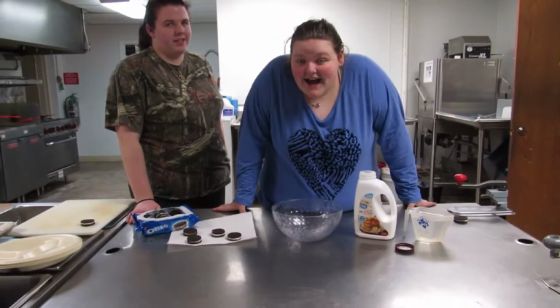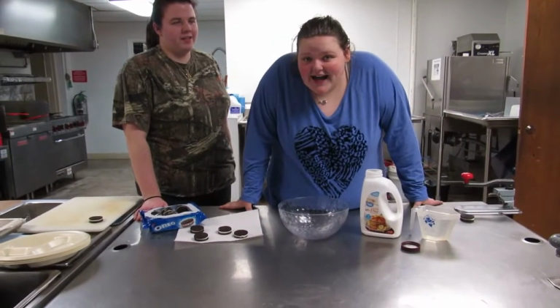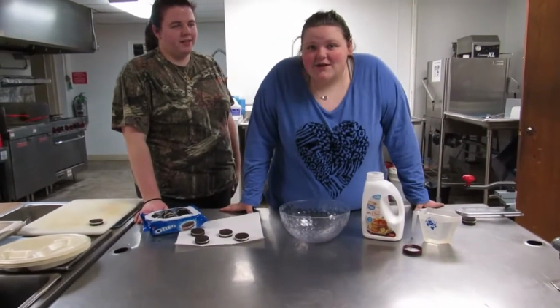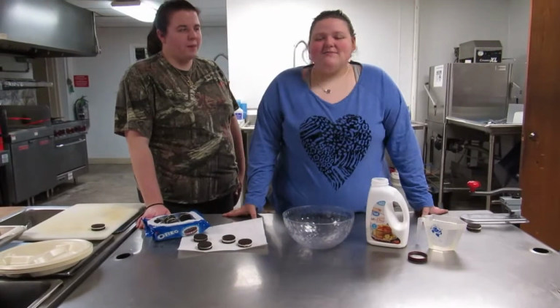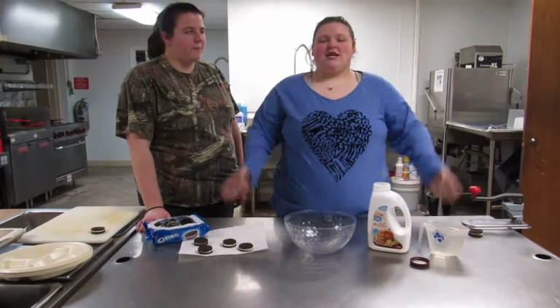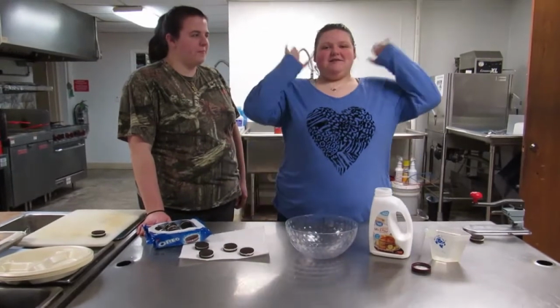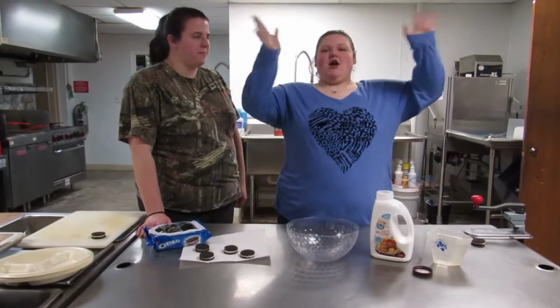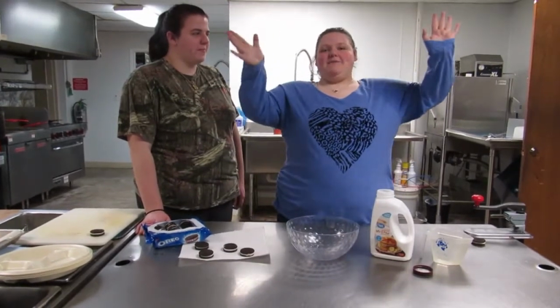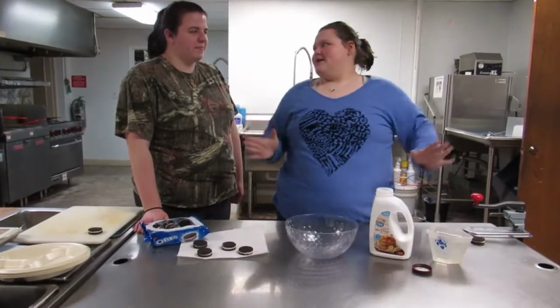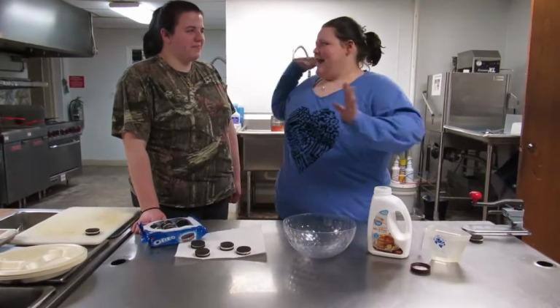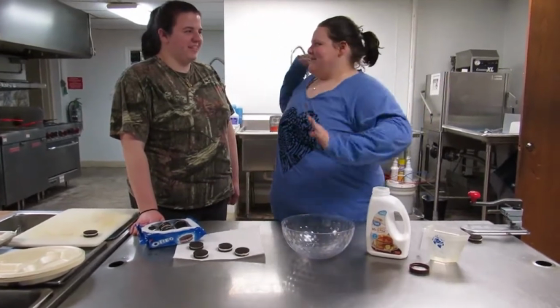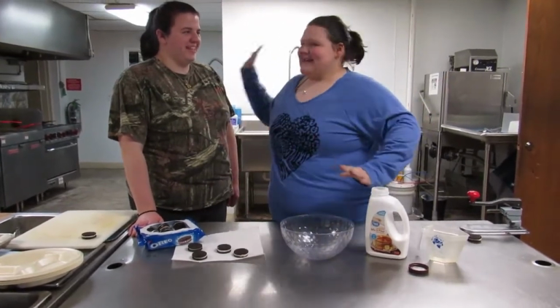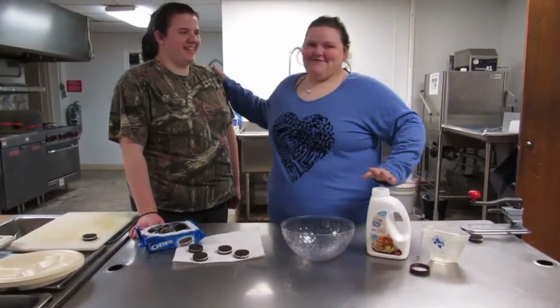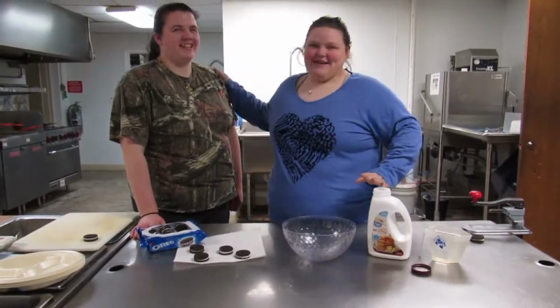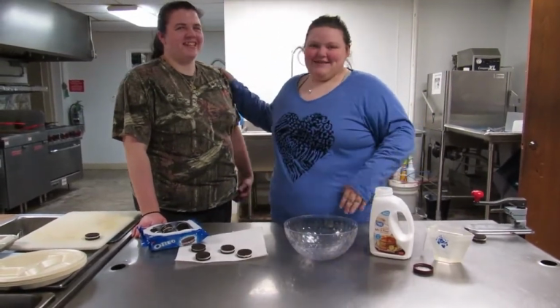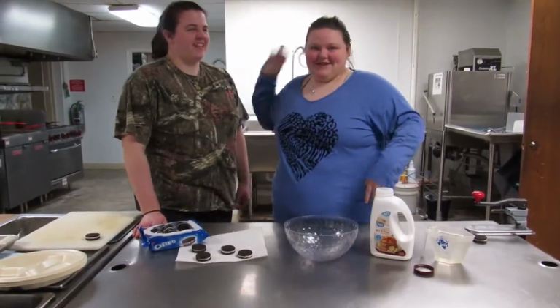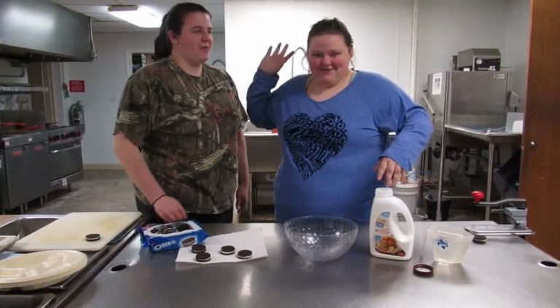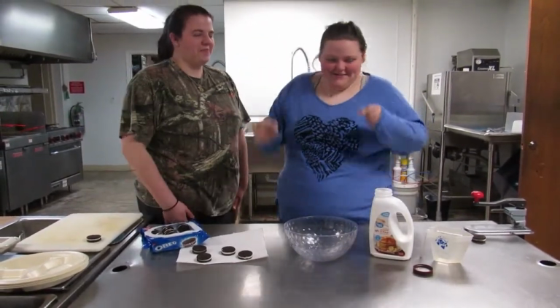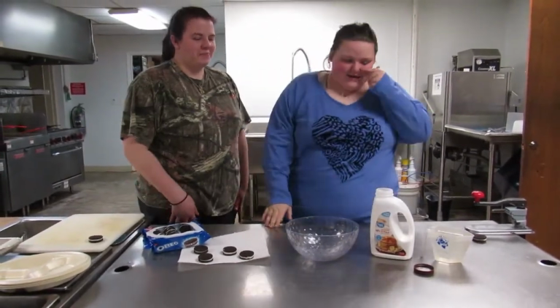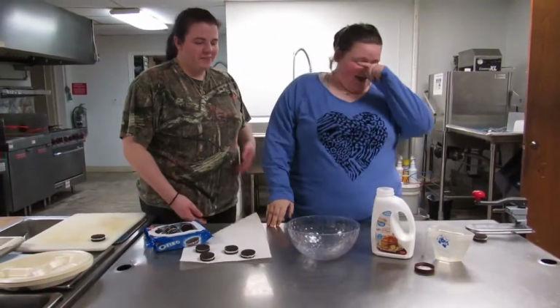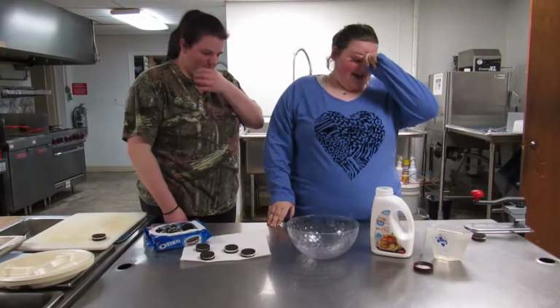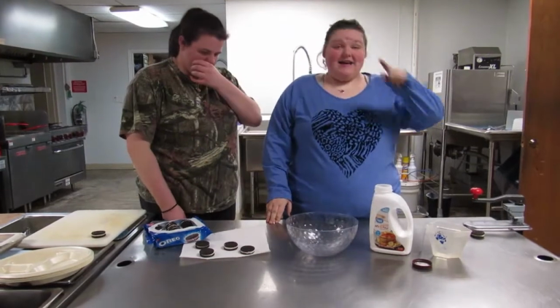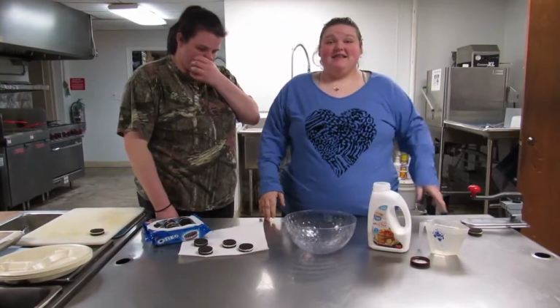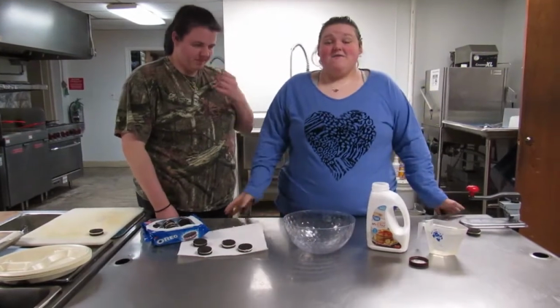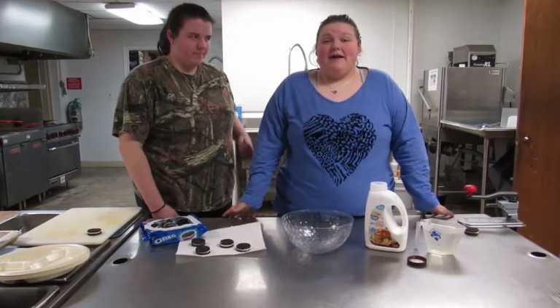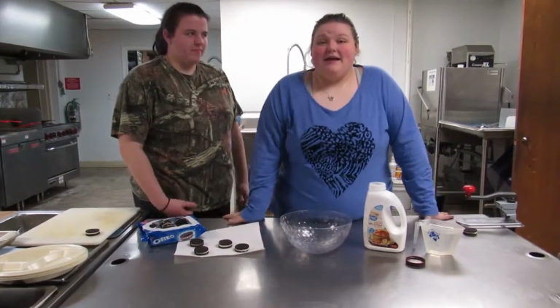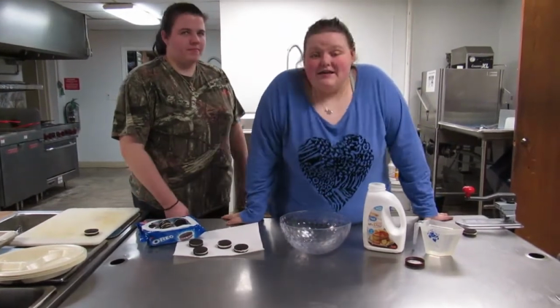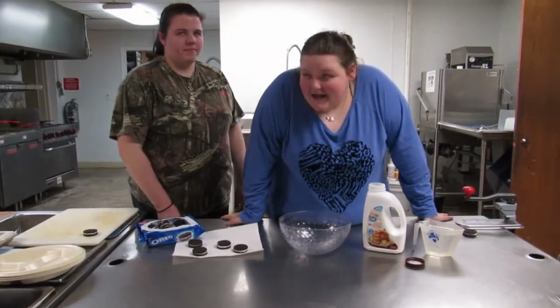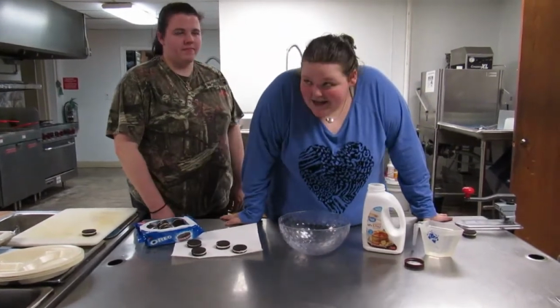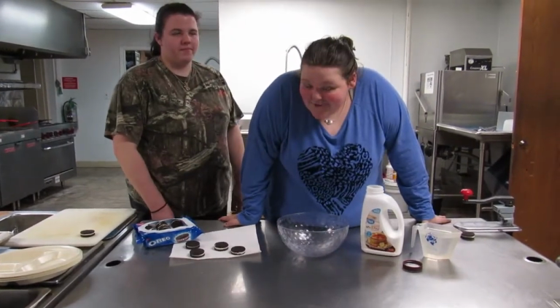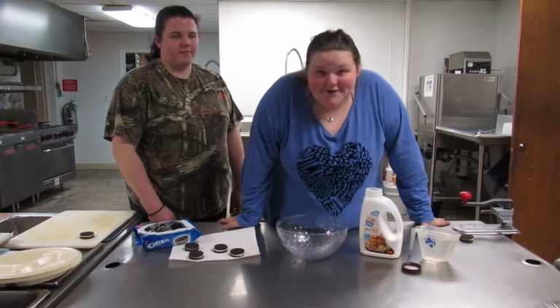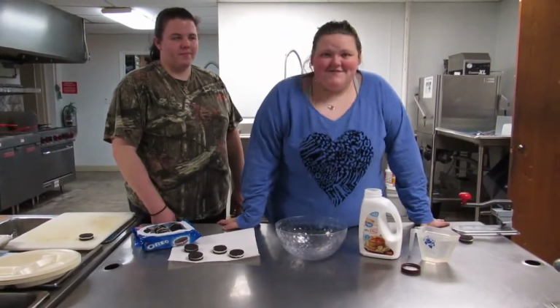Hi guys, welcome back to my channel. It's been a long time. I got my friend Casey here with me again for another video. And today we are making fried Oreos.